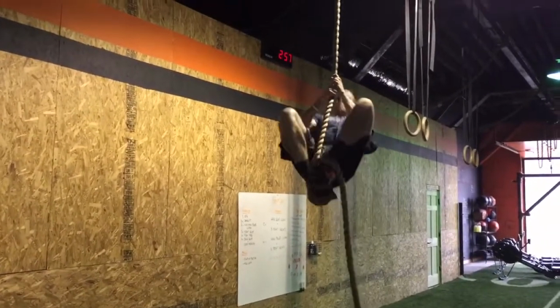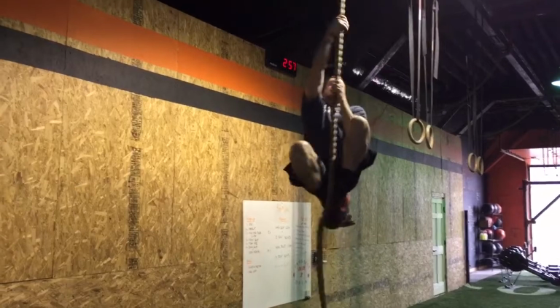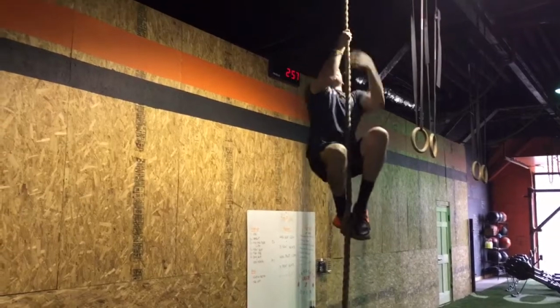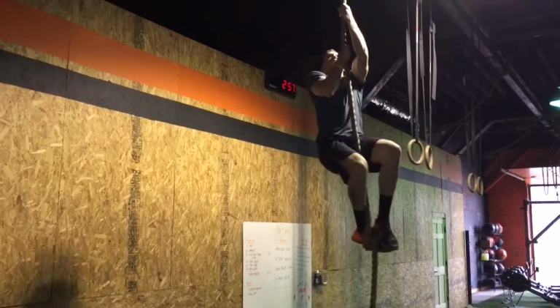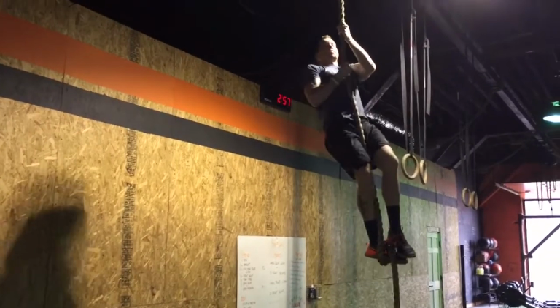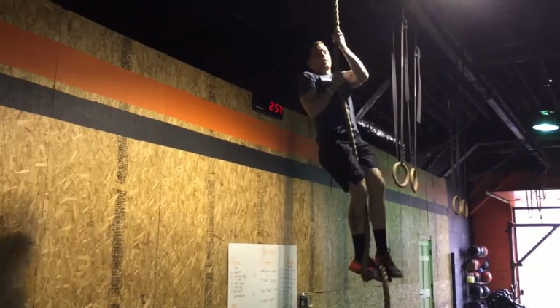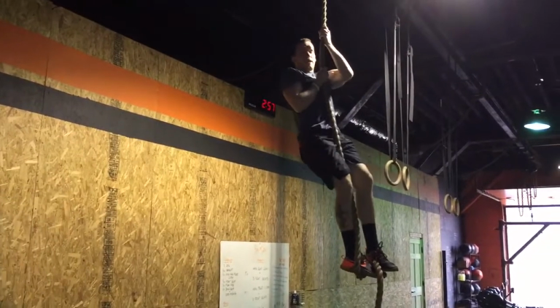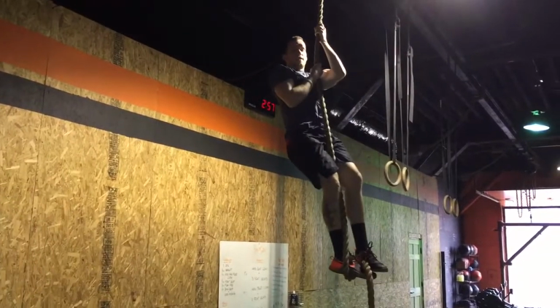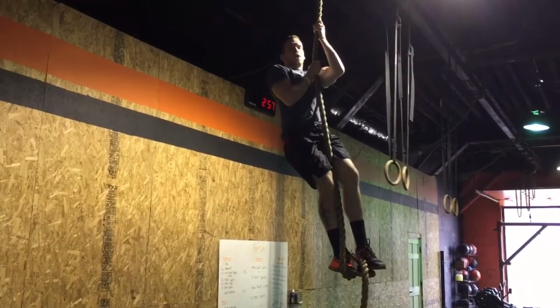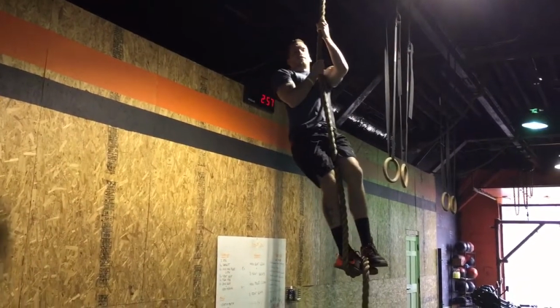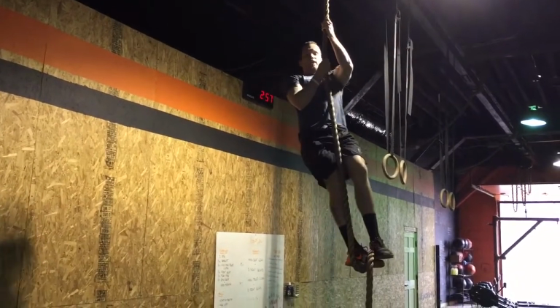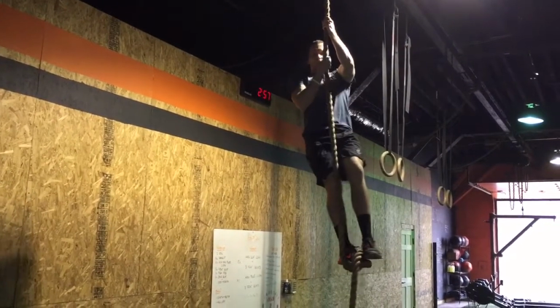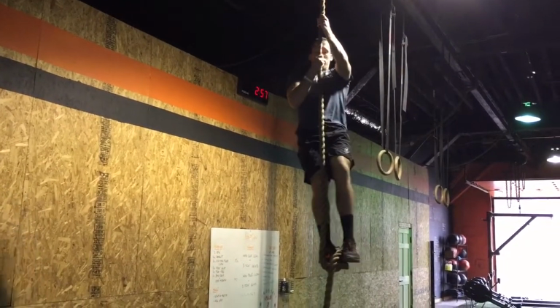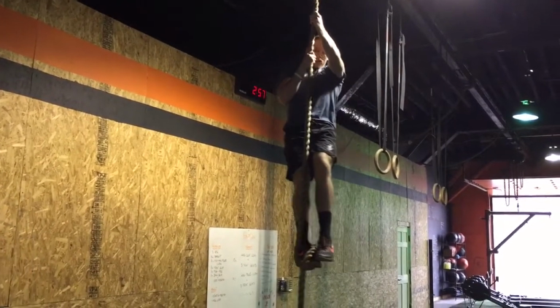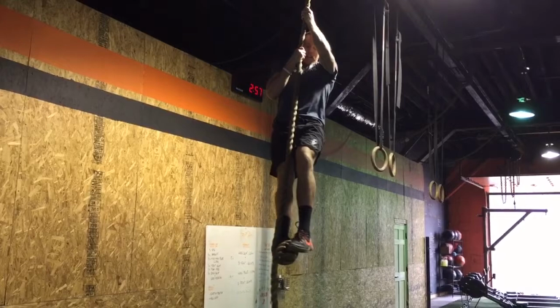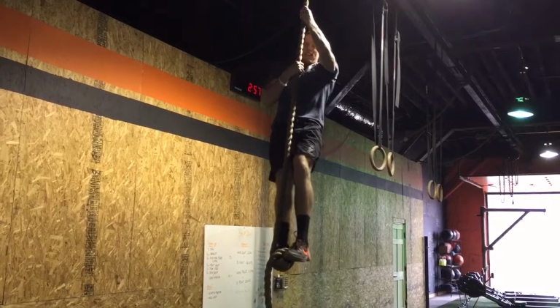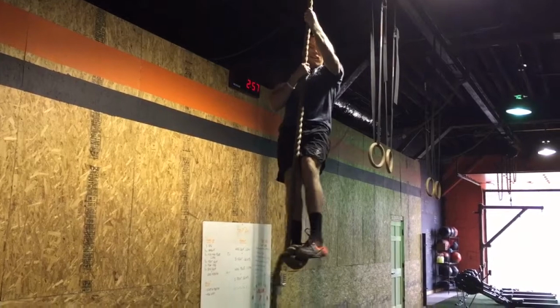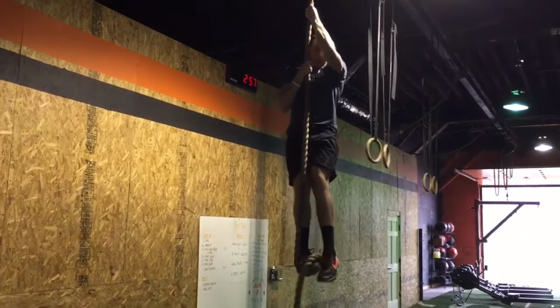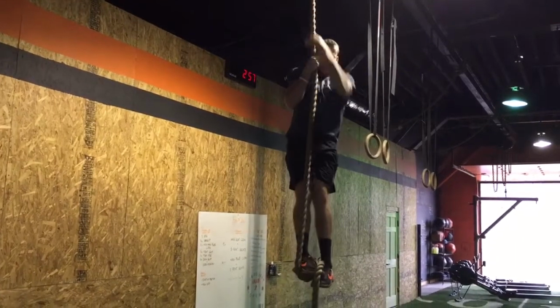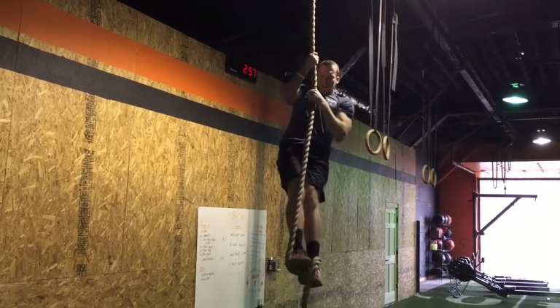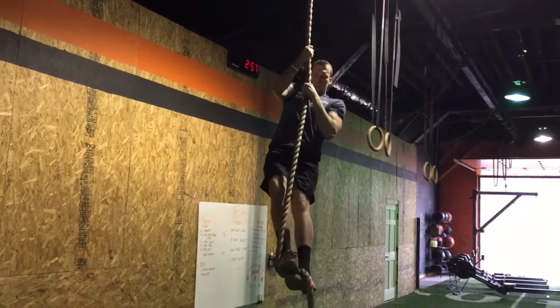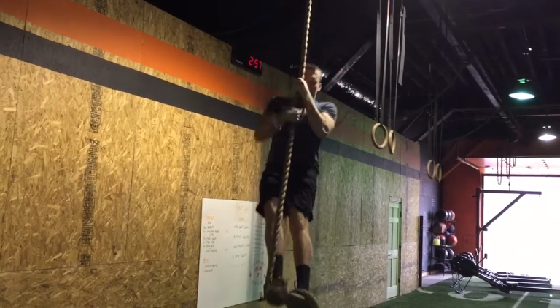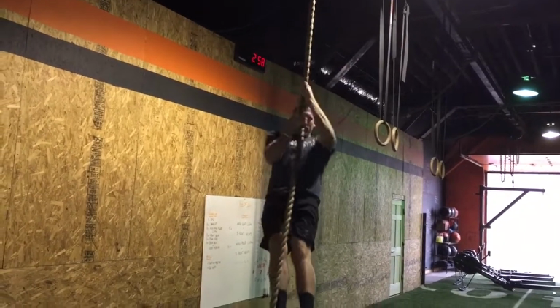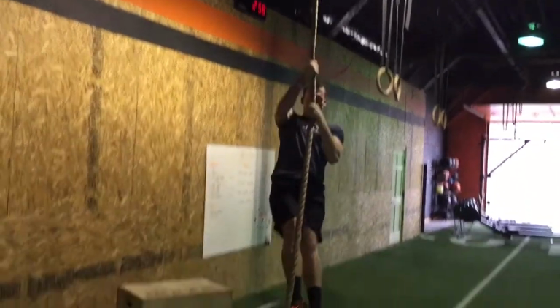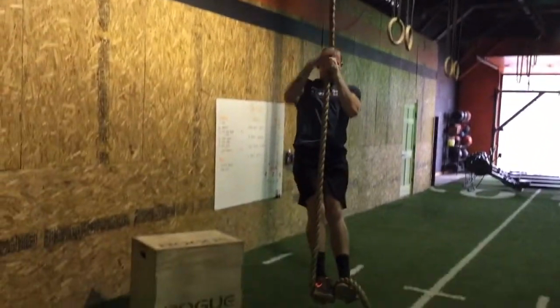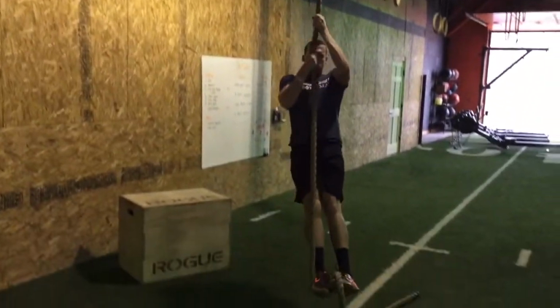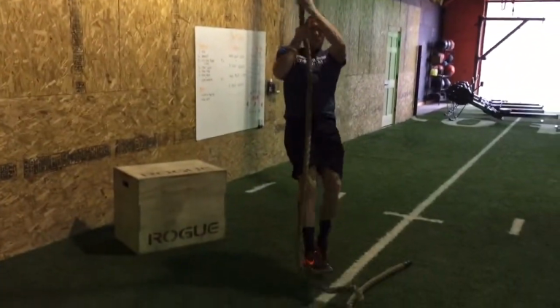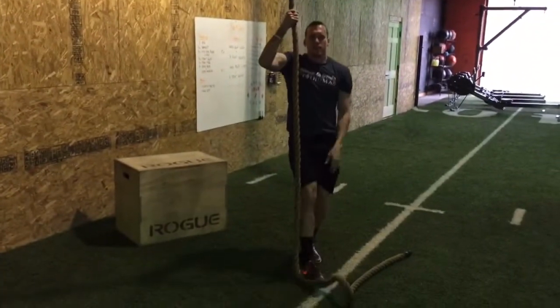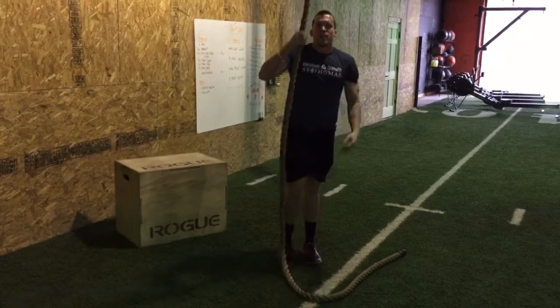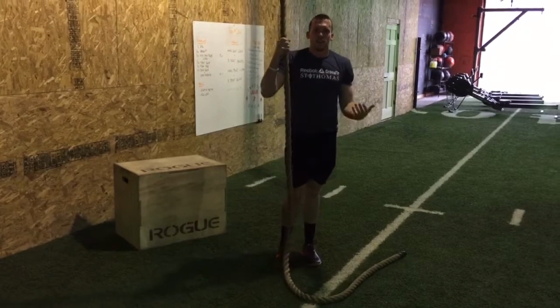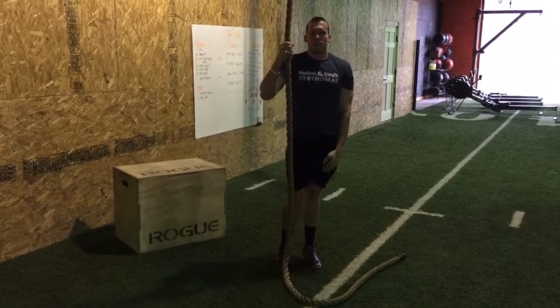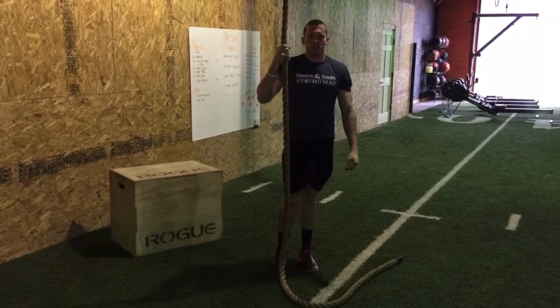I establish my base and I stand using my legs rather than trying to pull with the arms. On the descent, I'm simply loosening that base with my feet and going hand over hand on the way down.